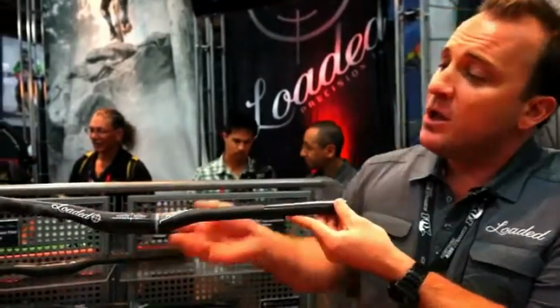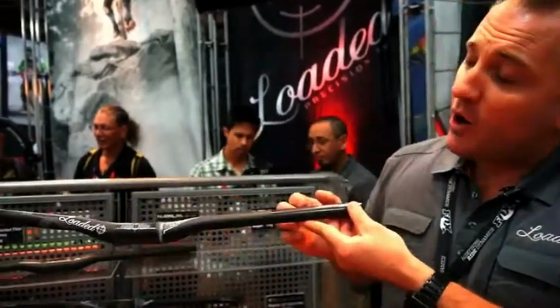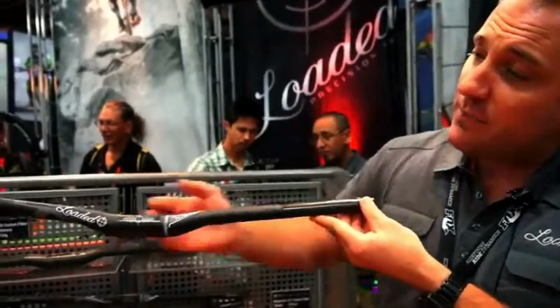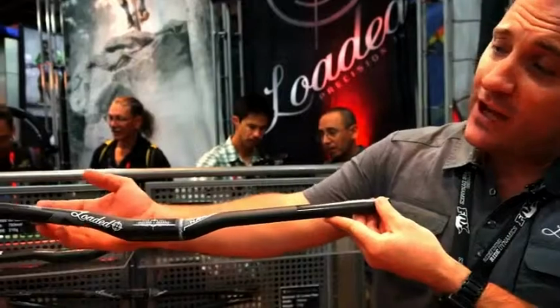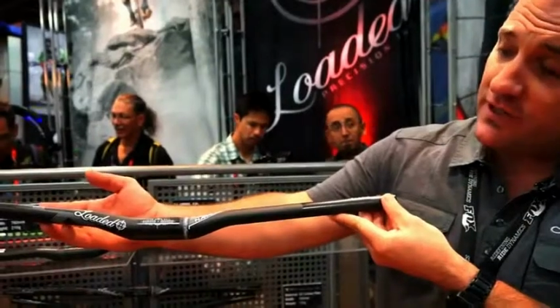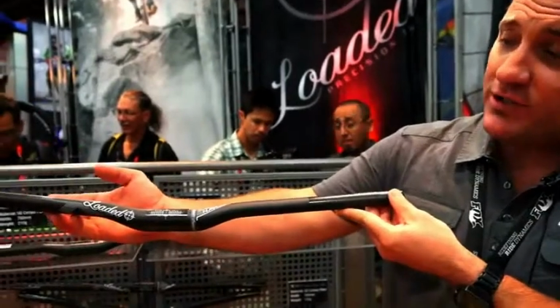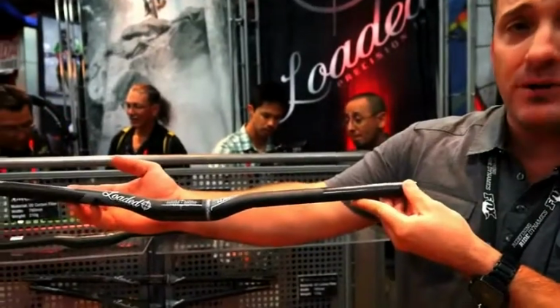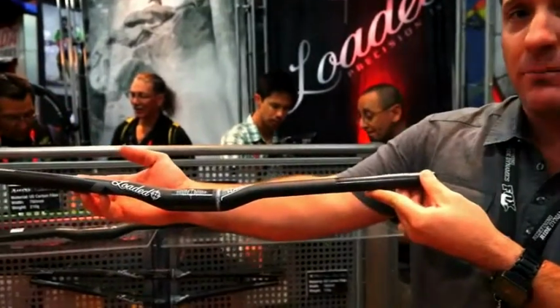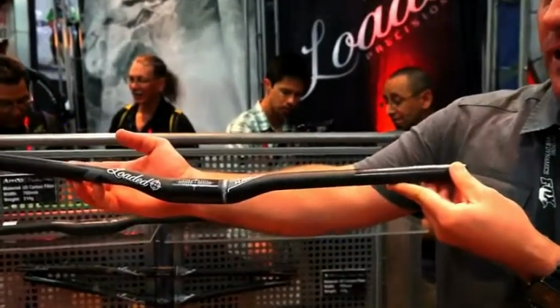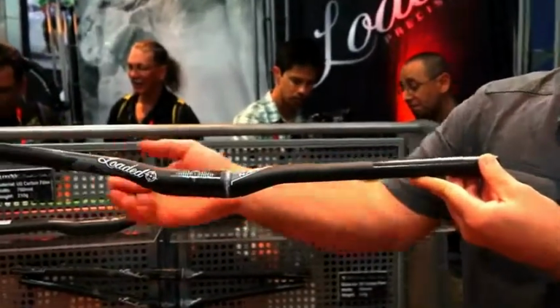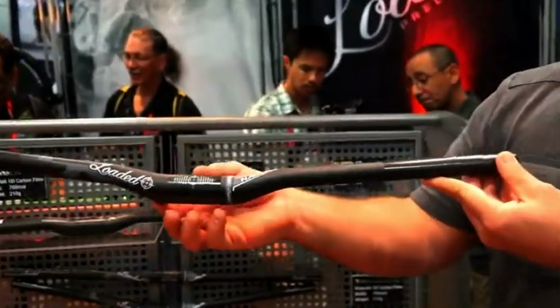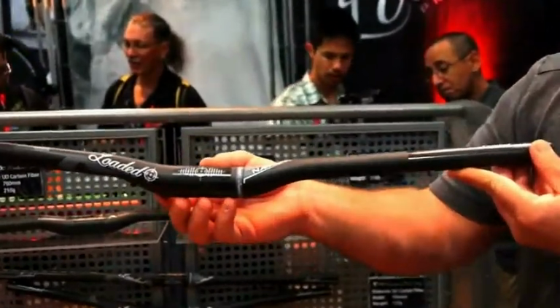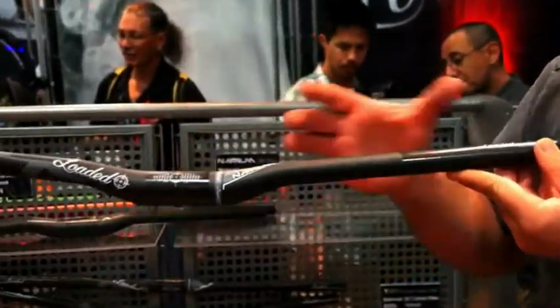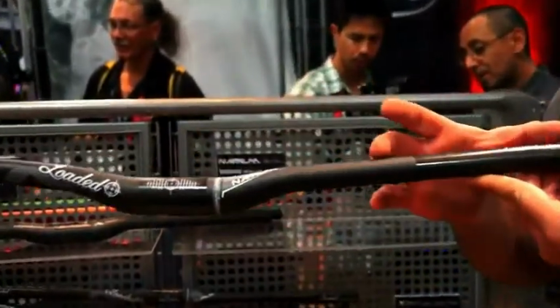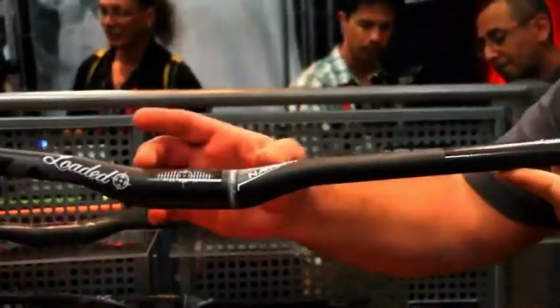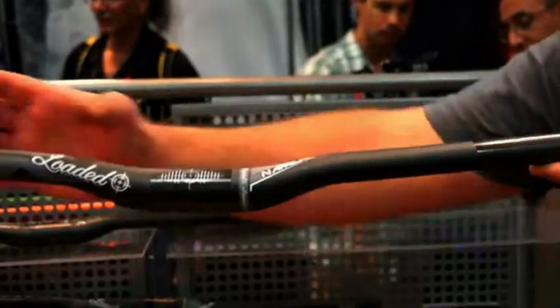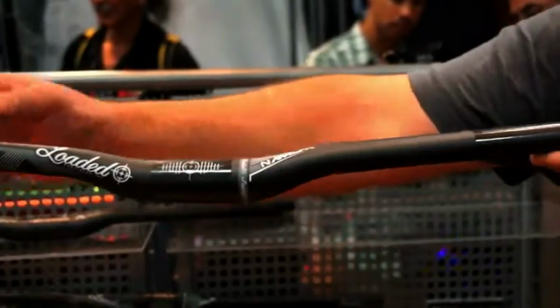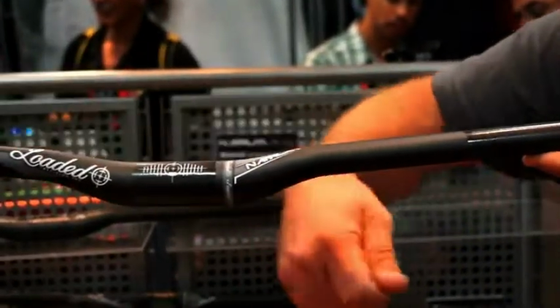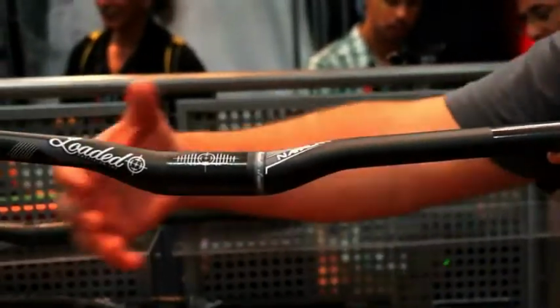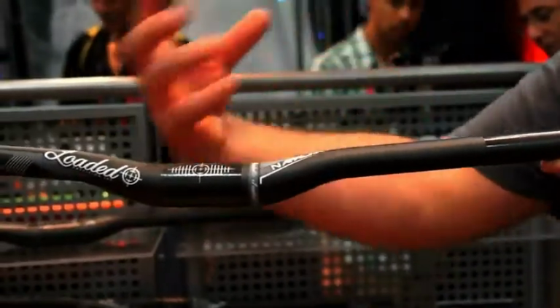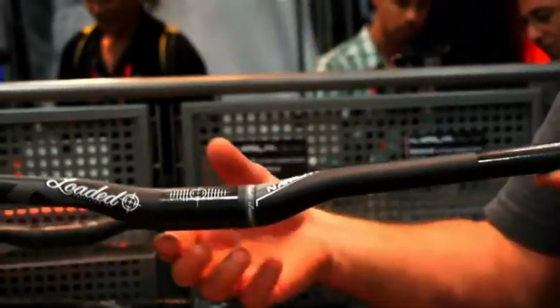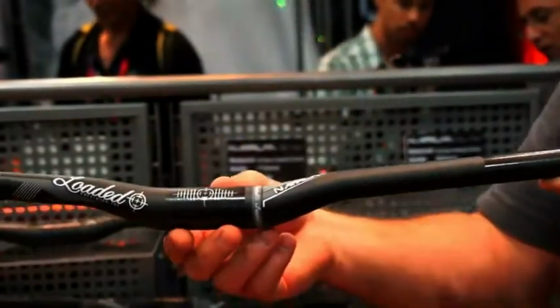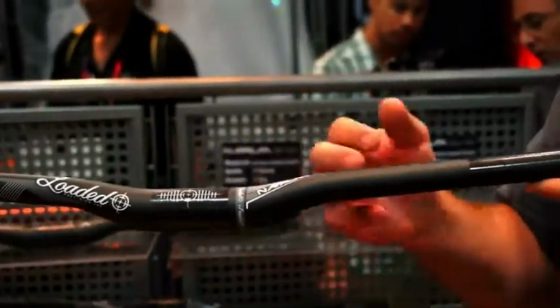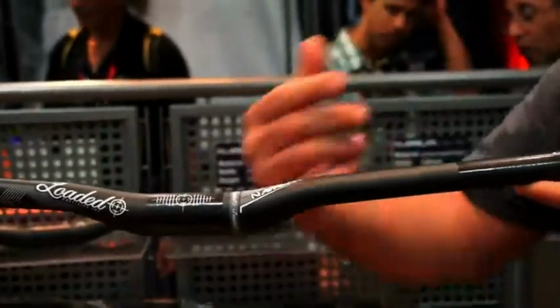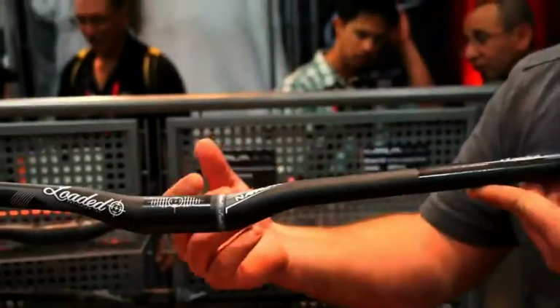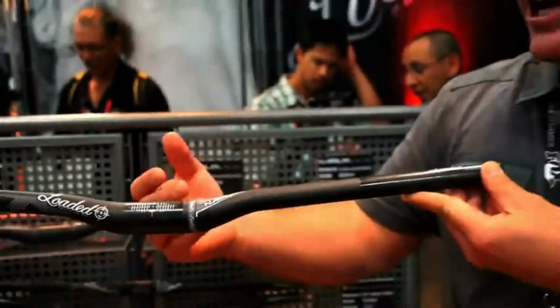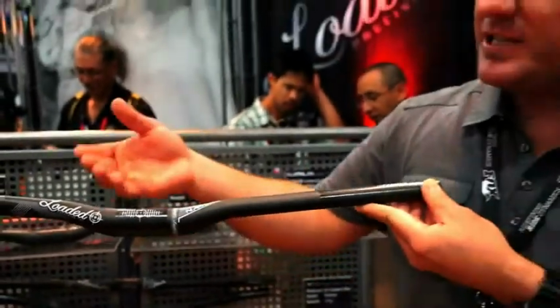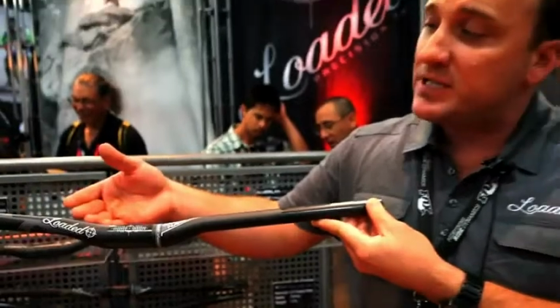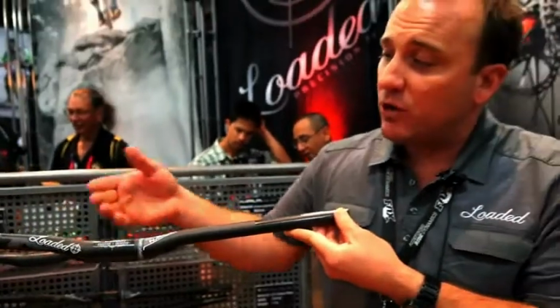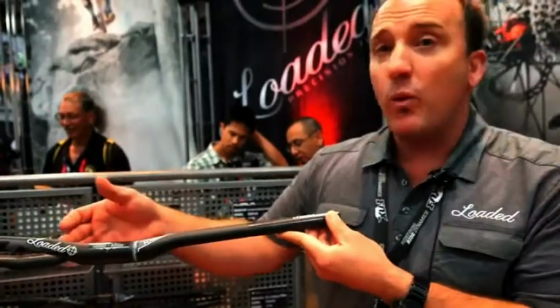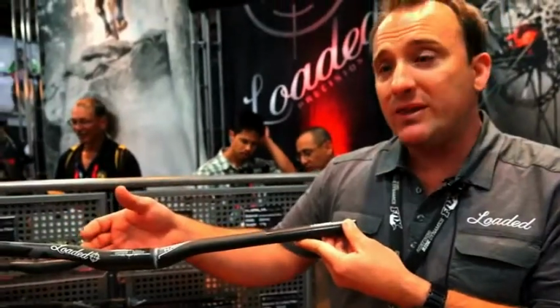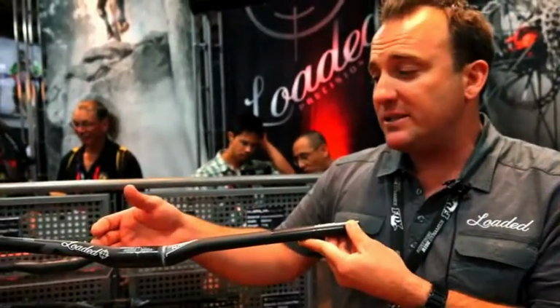The process for manufacturing this bar is different than most handlebars available. Typically handlebars are formed in three pieces — the rubber is pulled out and then they're fused together. The fusing process actually adds more material and more weight than necessary.